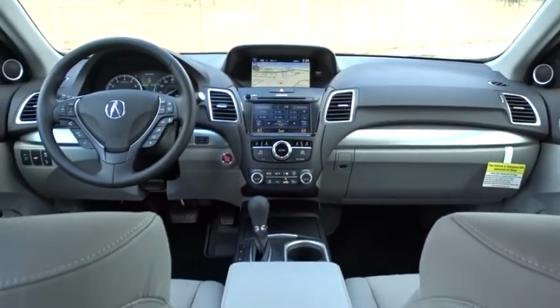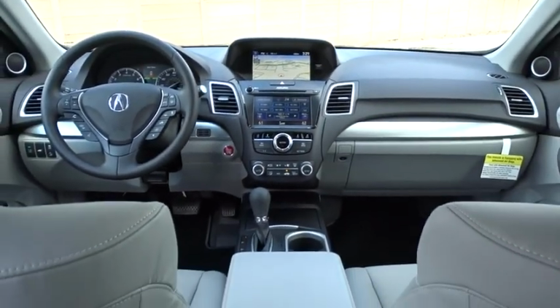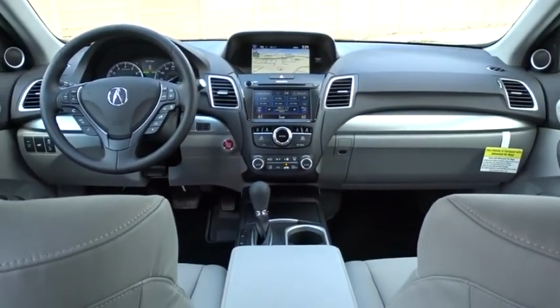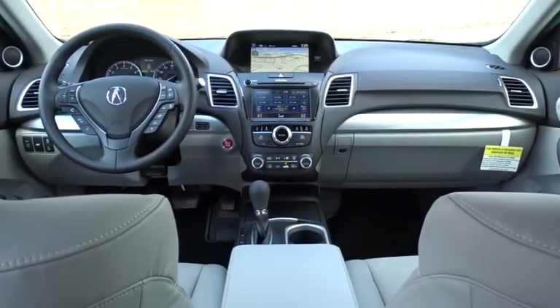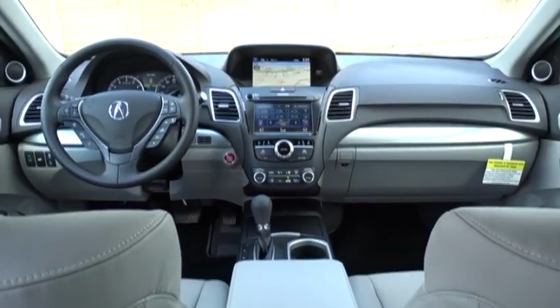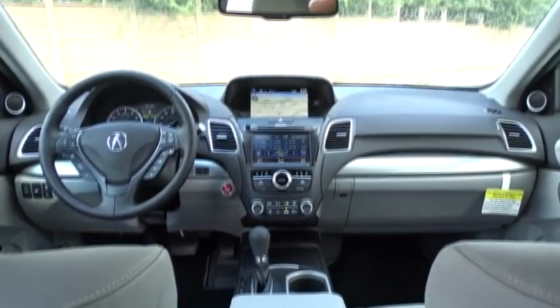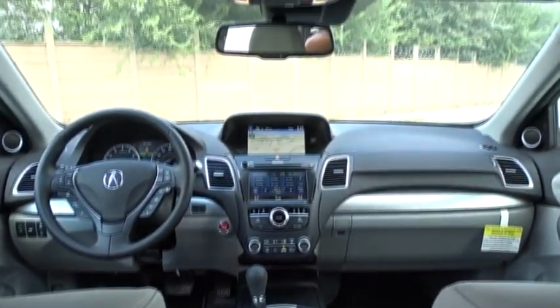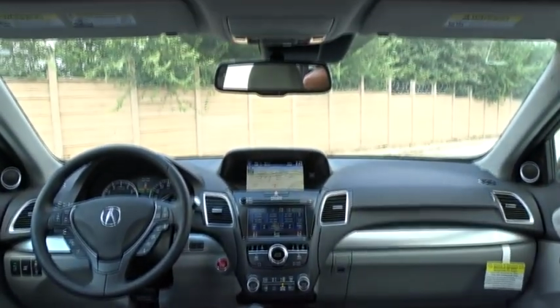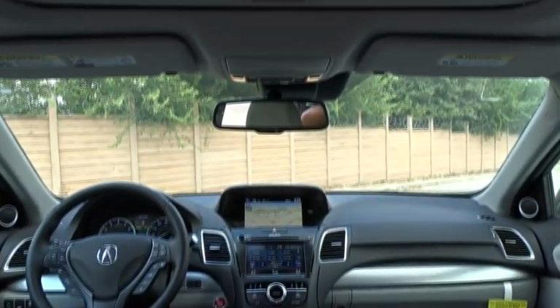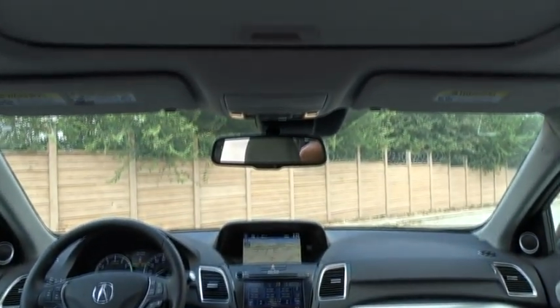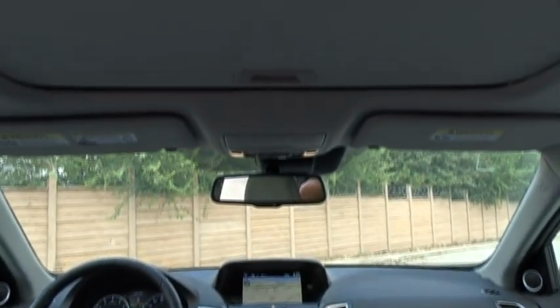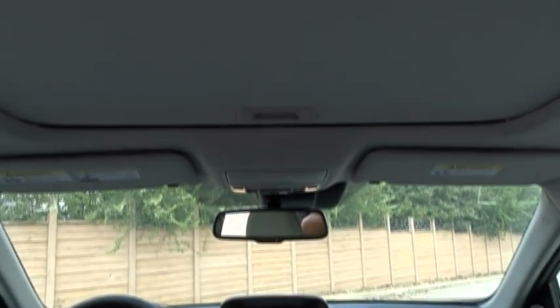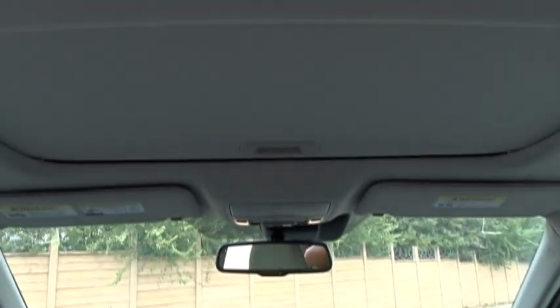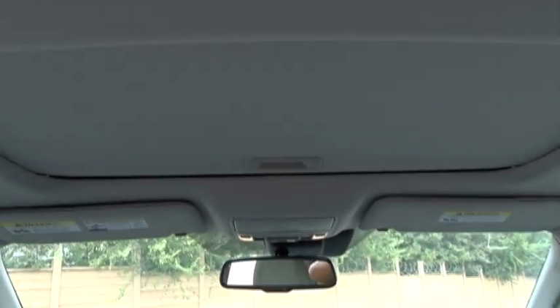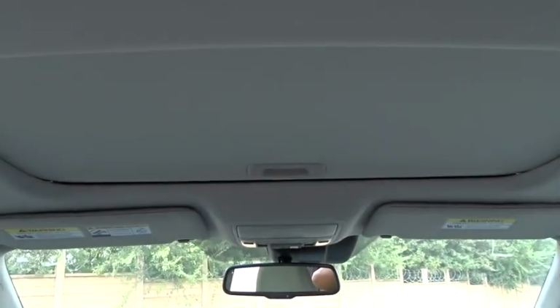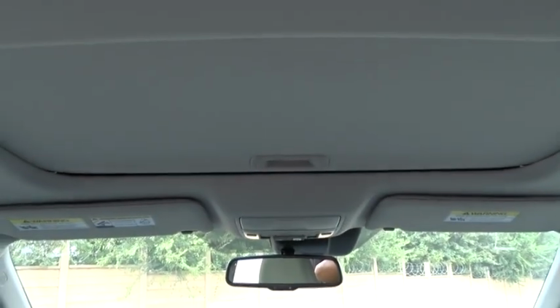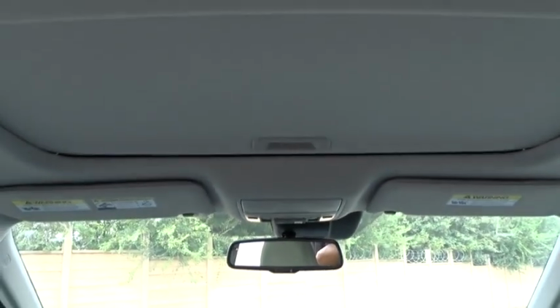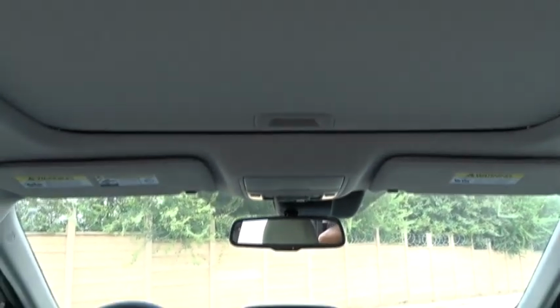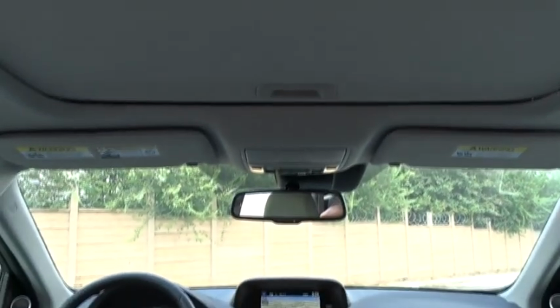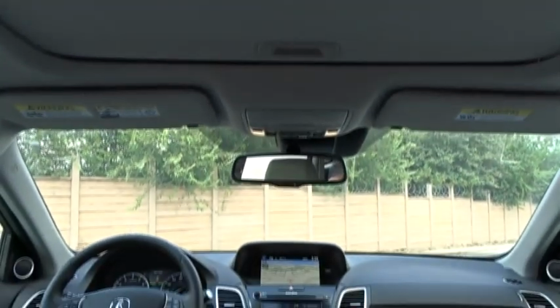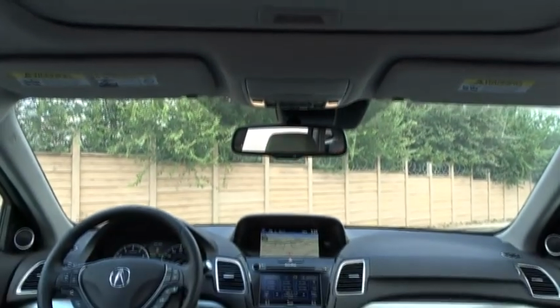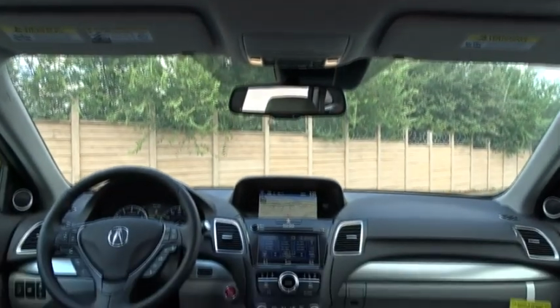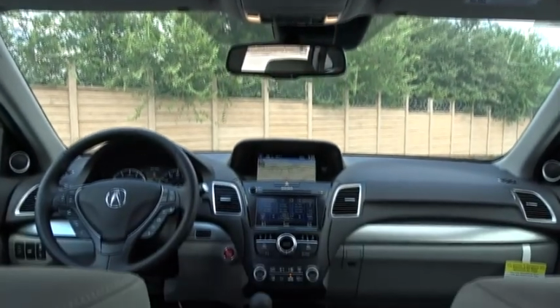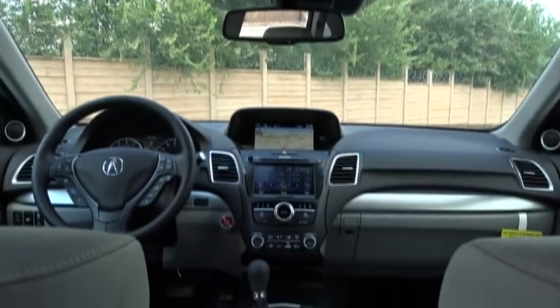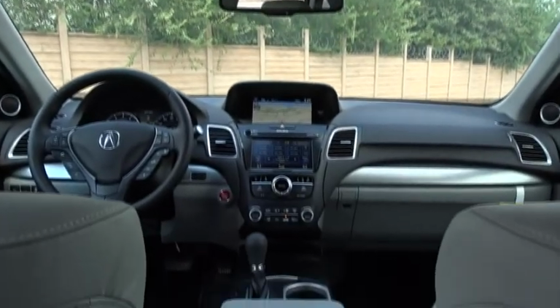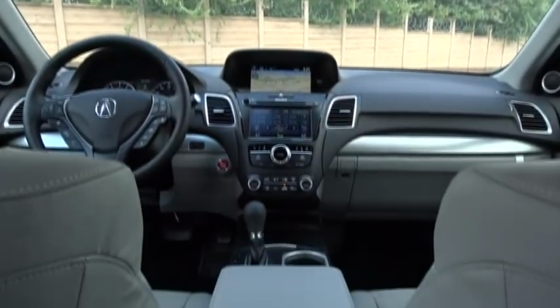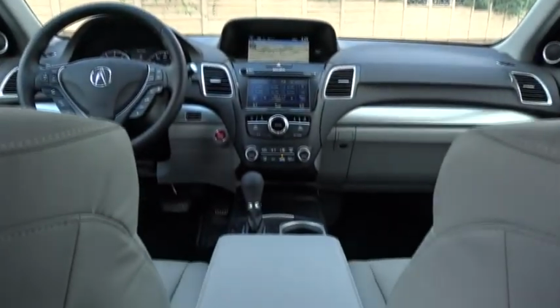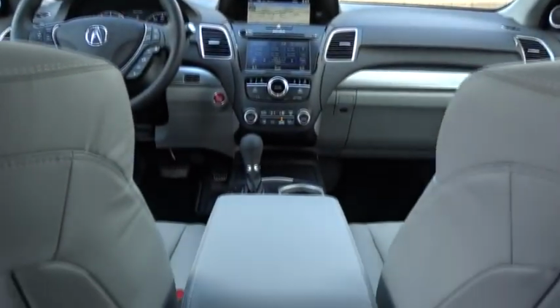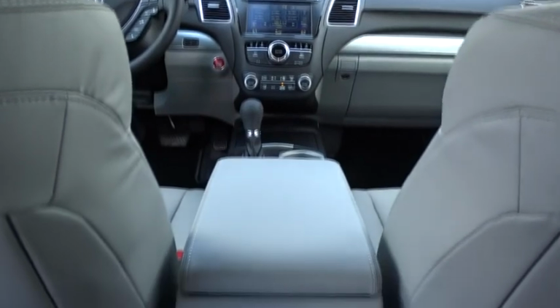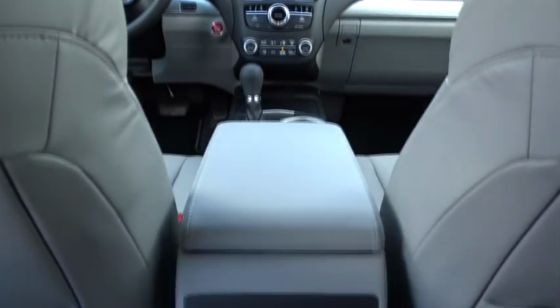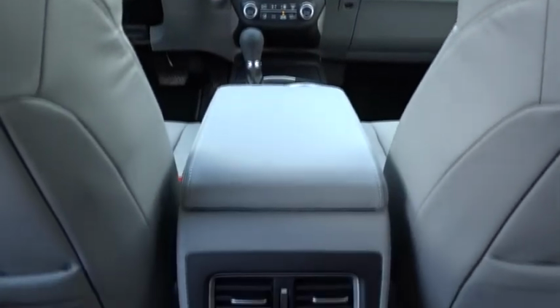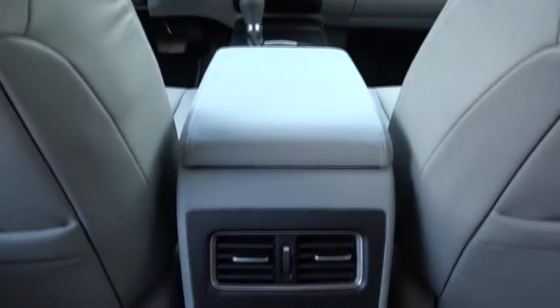Leather-wrapped steering wheel, power steering, adjustable steering wheel, four-wheel disc brakes, auto-dimming rear-view mirror, keyless start, cruise control, and aluminum wheels.